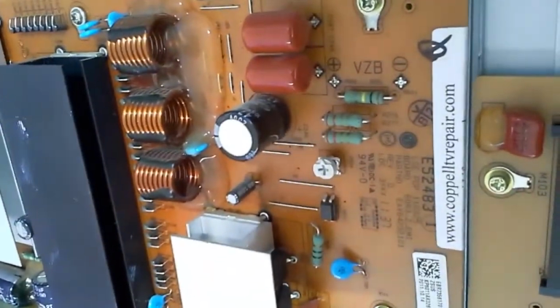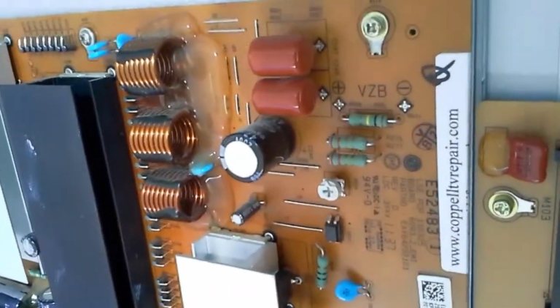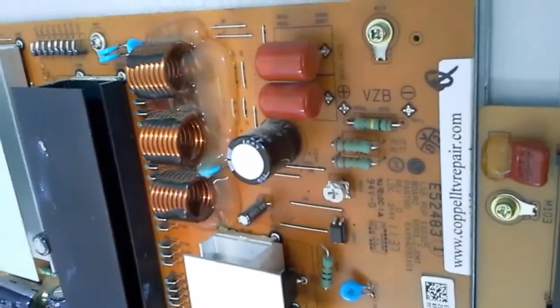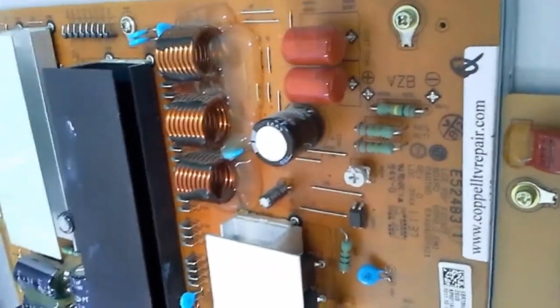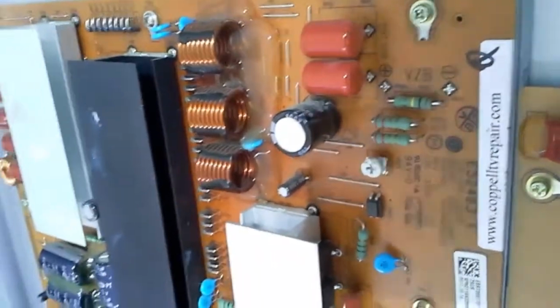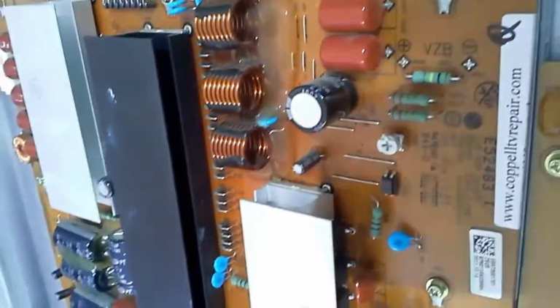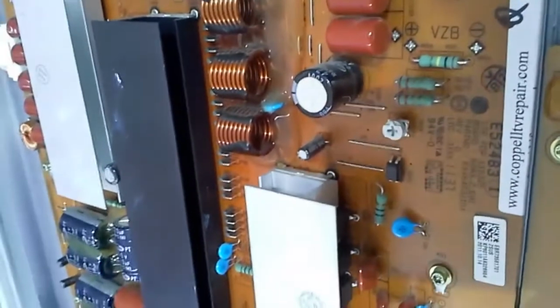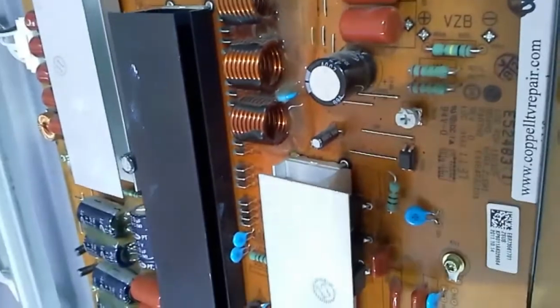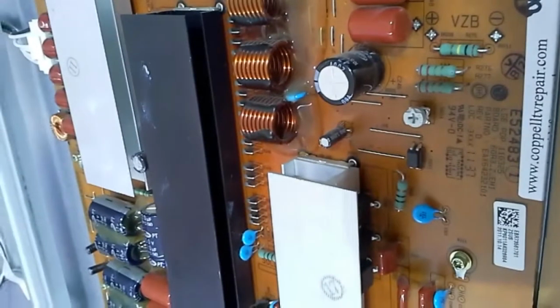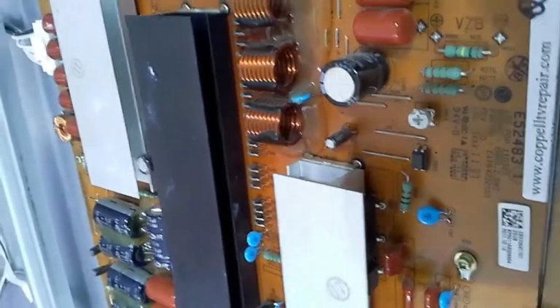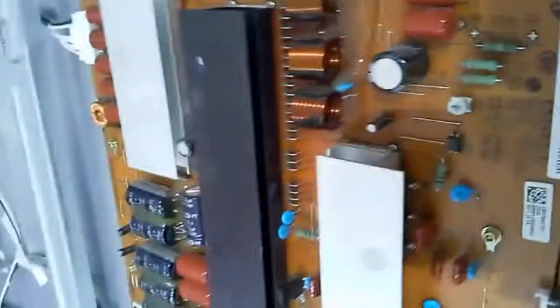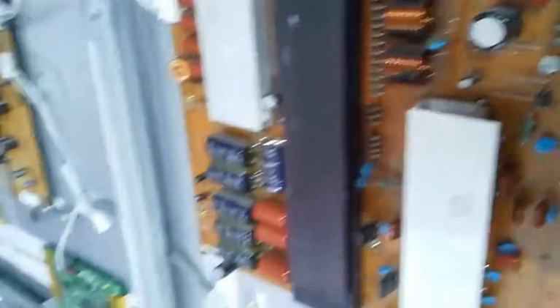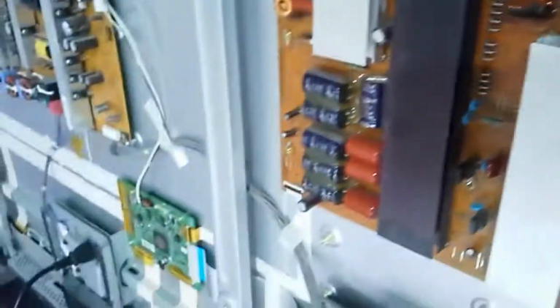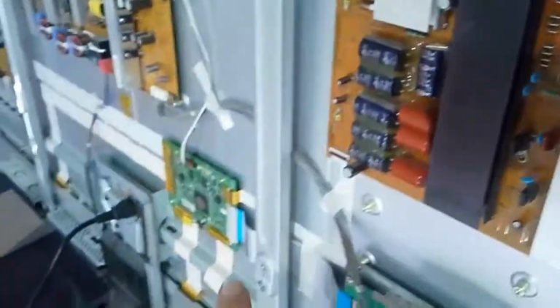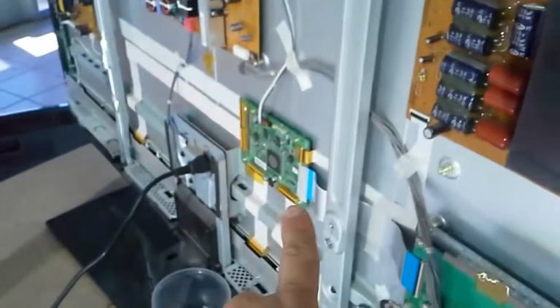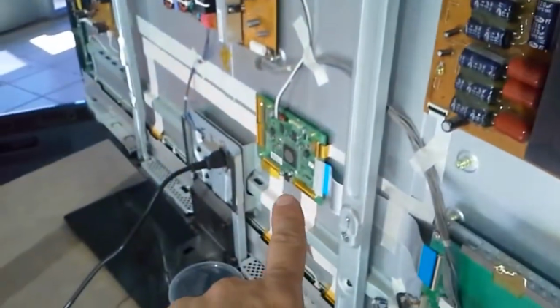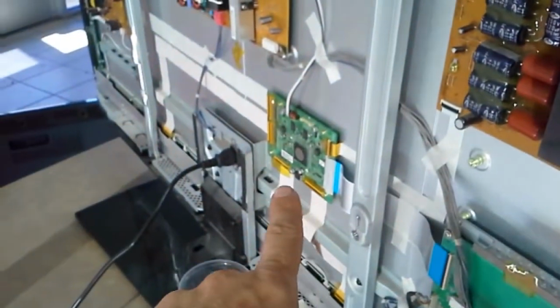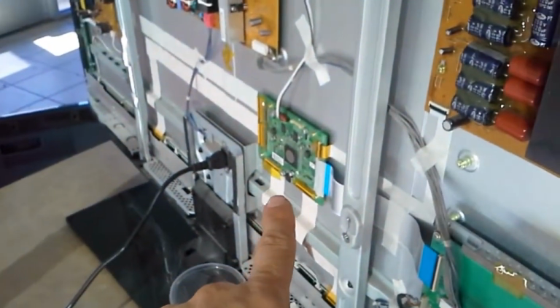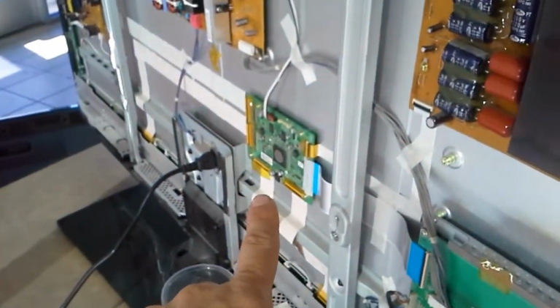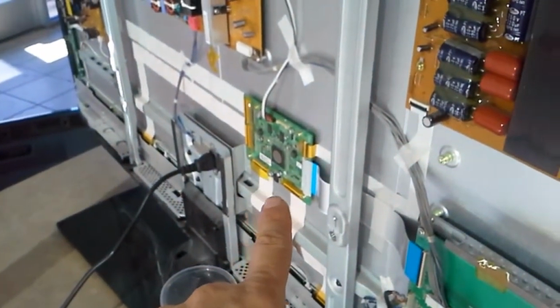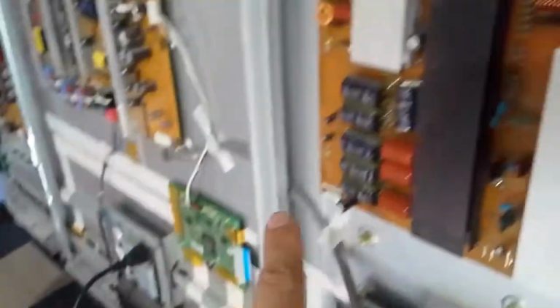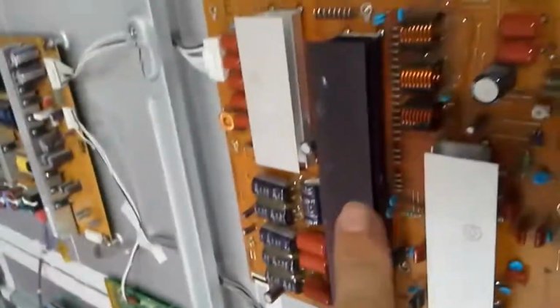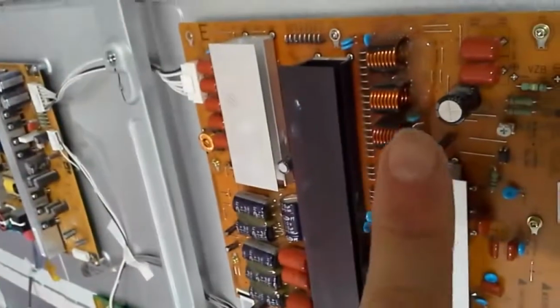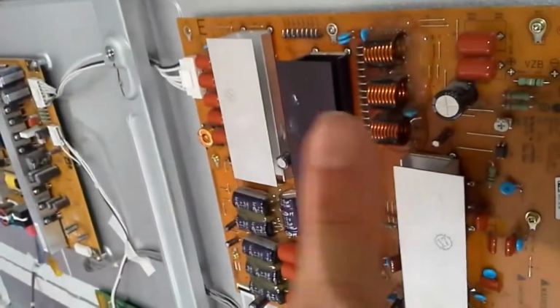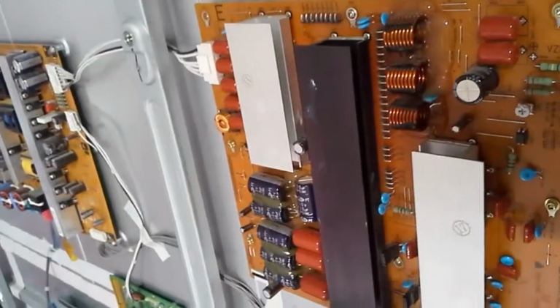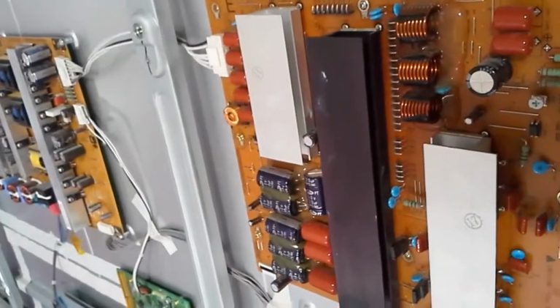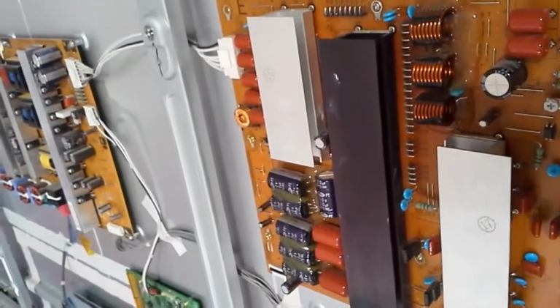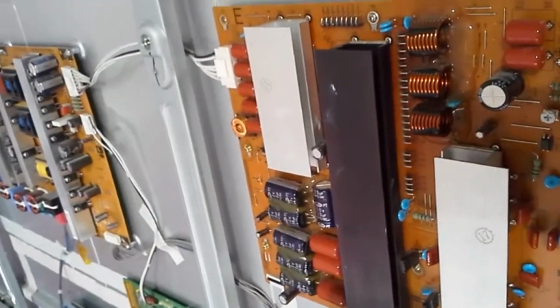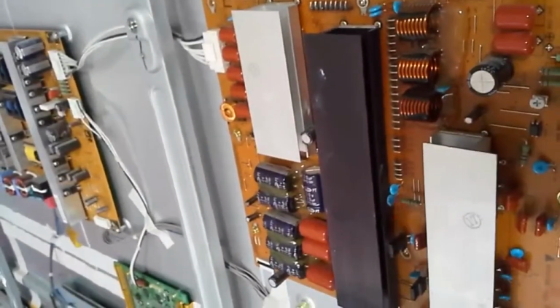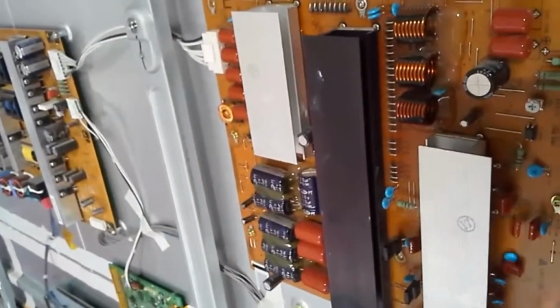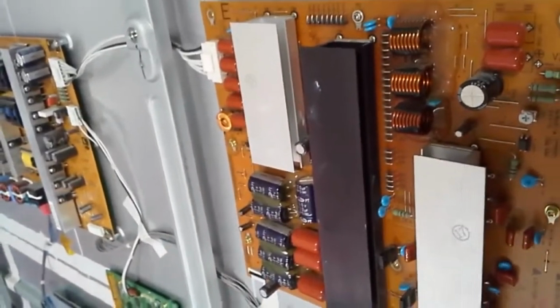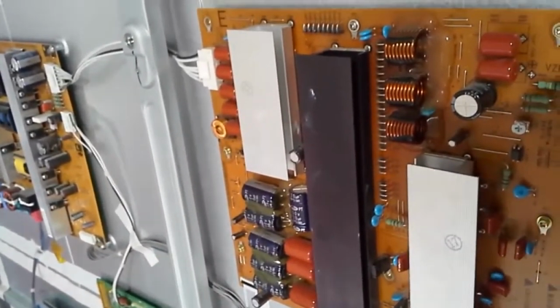And if it keeps on failing, there is a problem on the other side. Again, replace the plasma logic board to be certain and make sure all the screws are tight. Thank you.